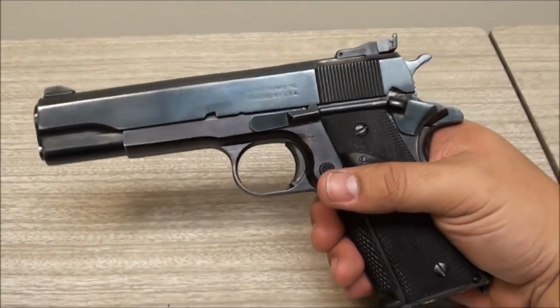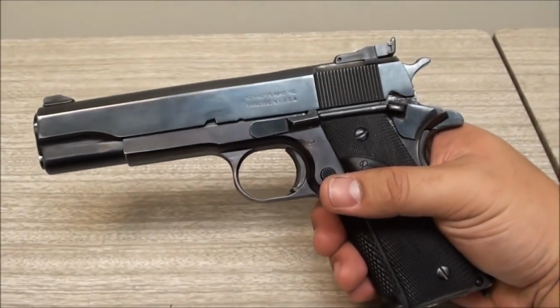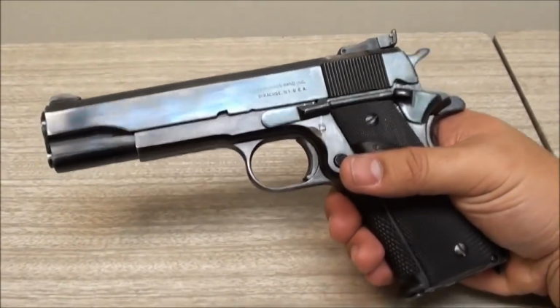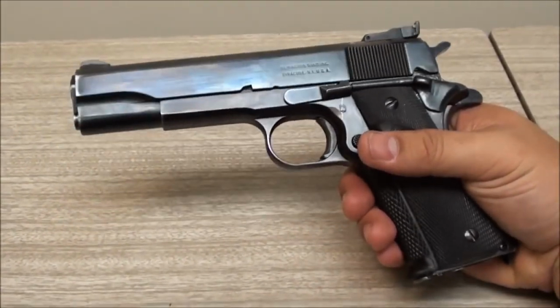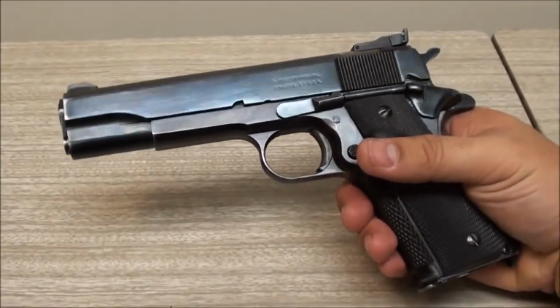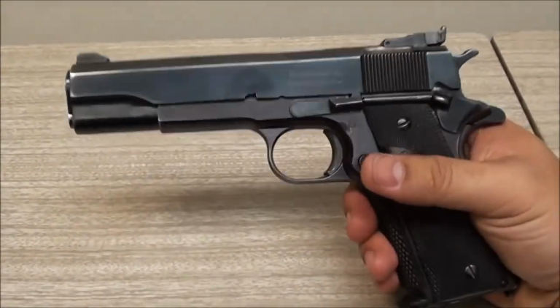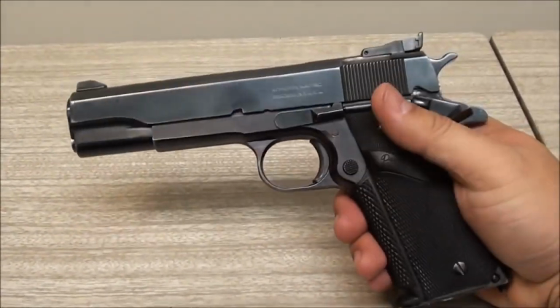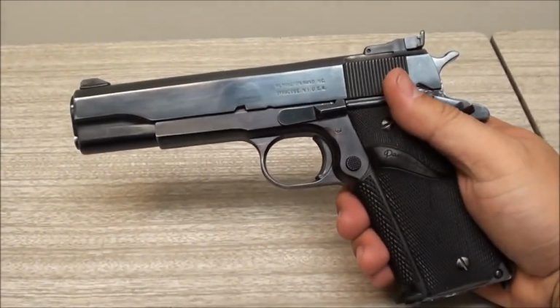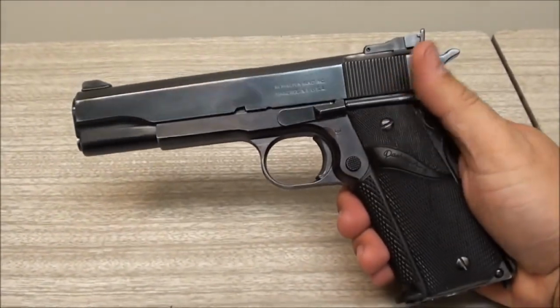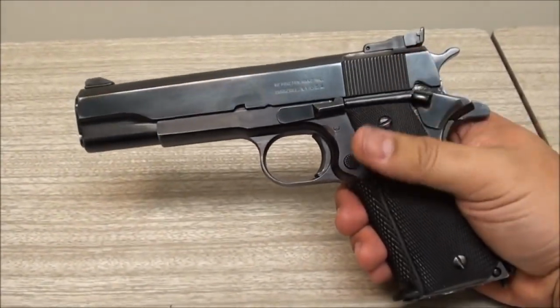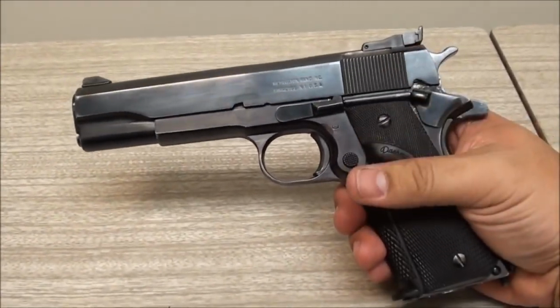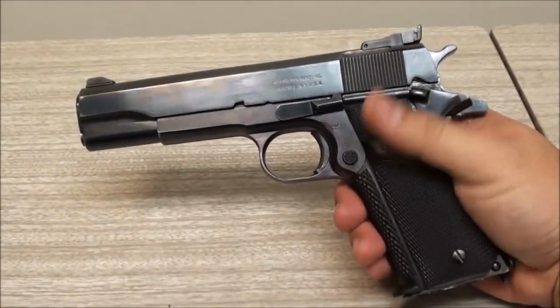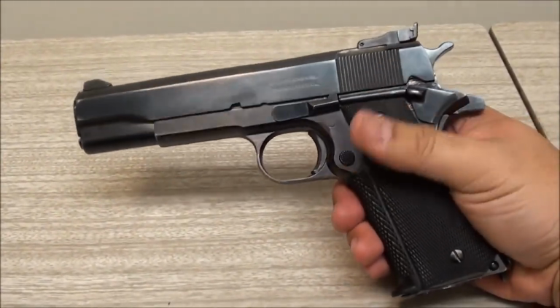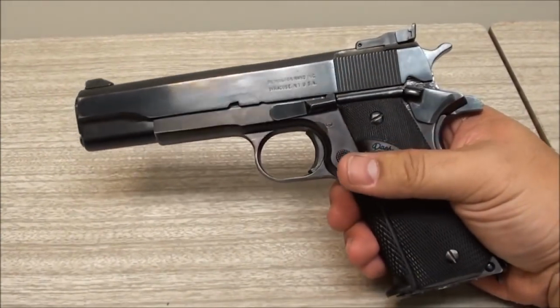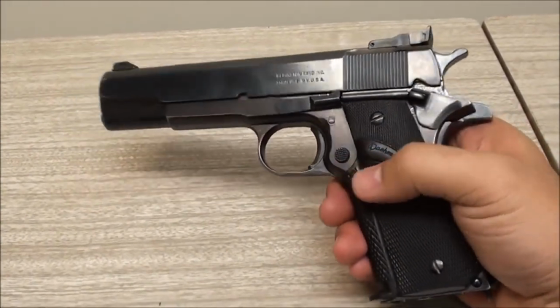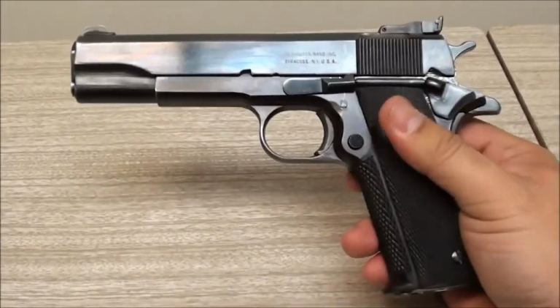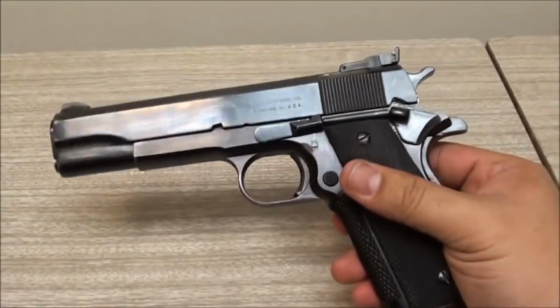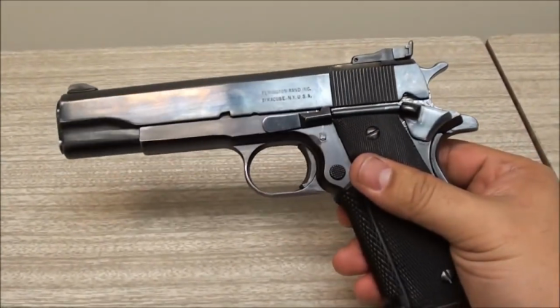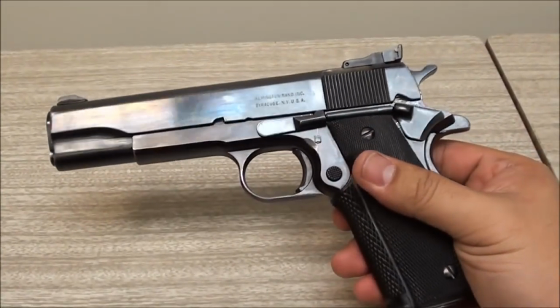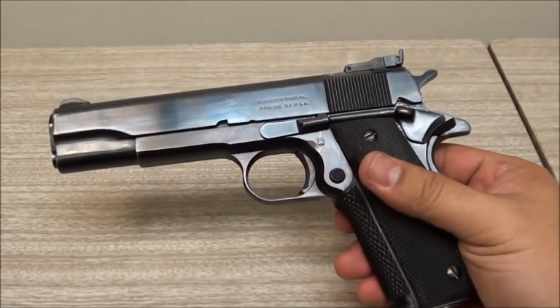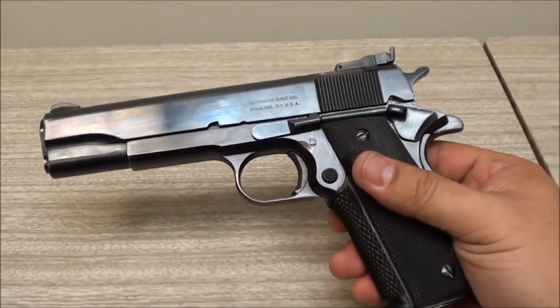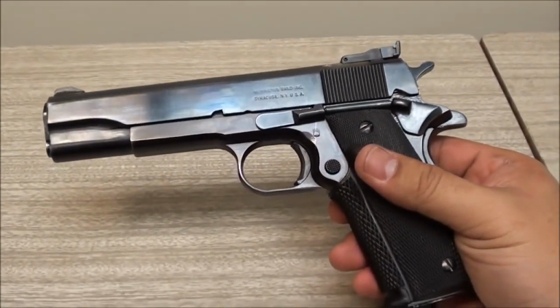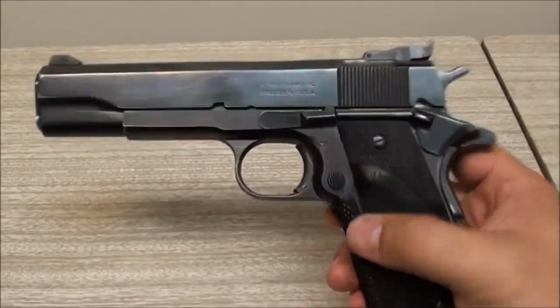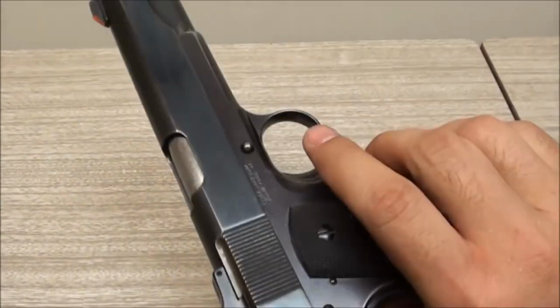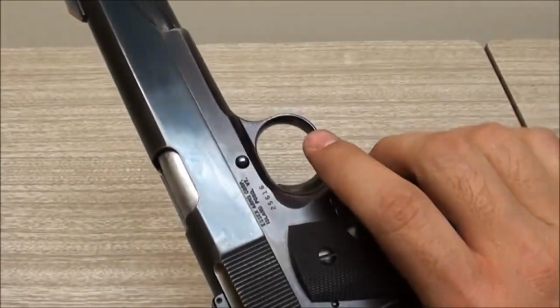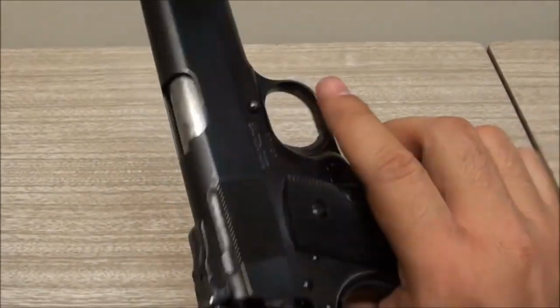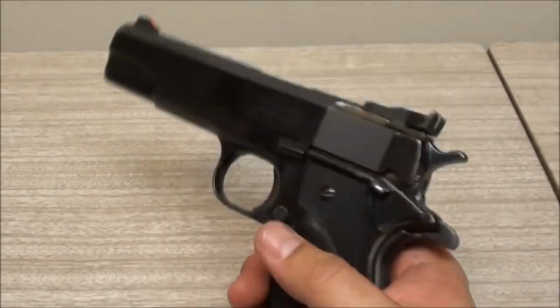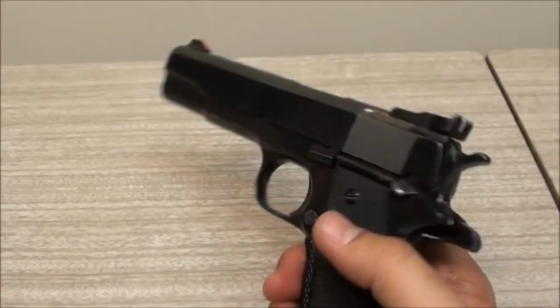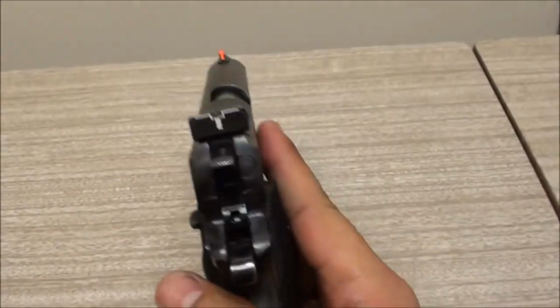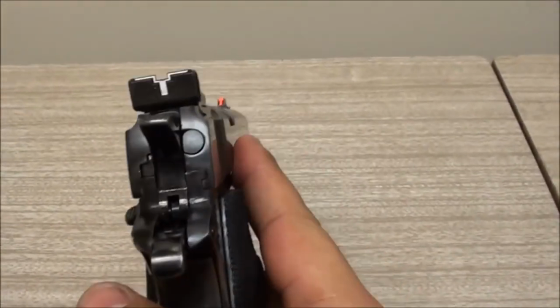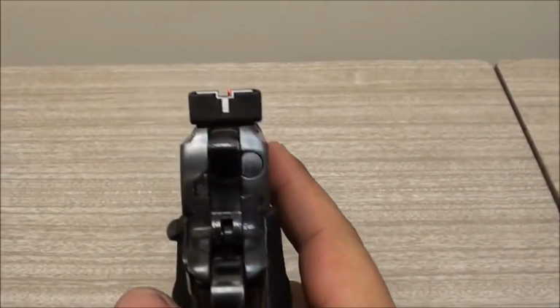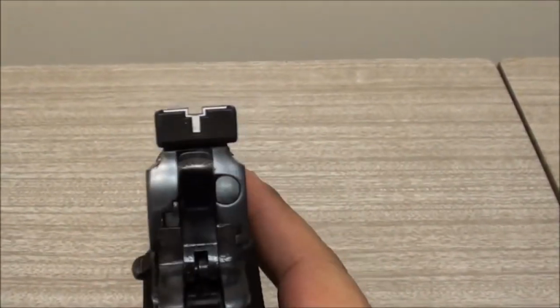Some other soldier was hard up for cash, and he lent him the money. This gun was the collateral, and I guess he got to keep the gun because the guy never paid up. So not a bad deal - $275 for this gun is not bad at all.